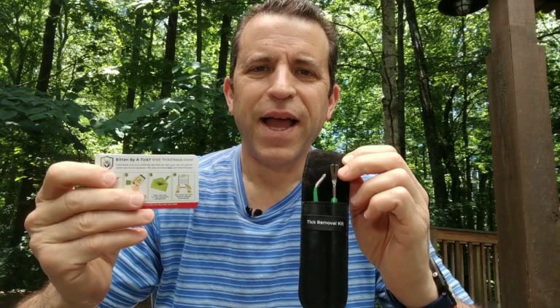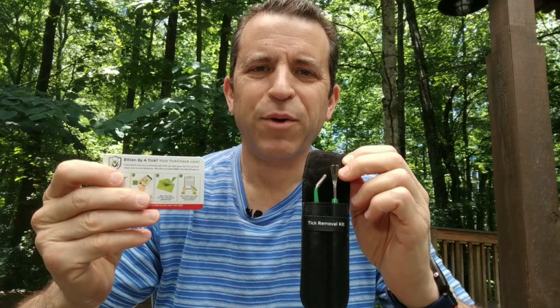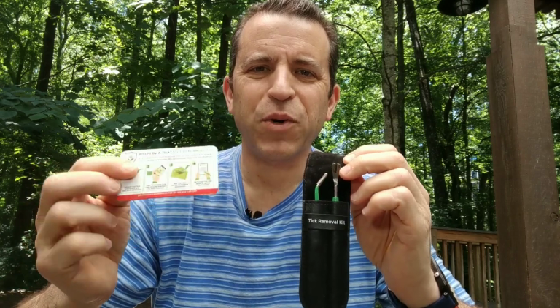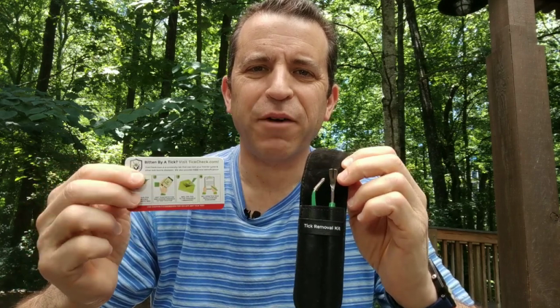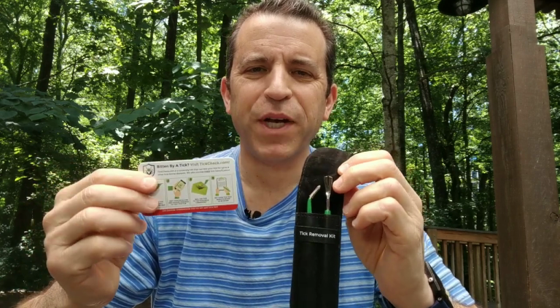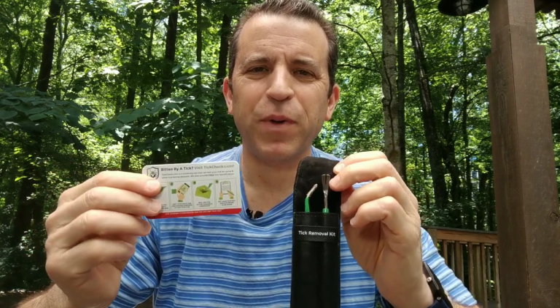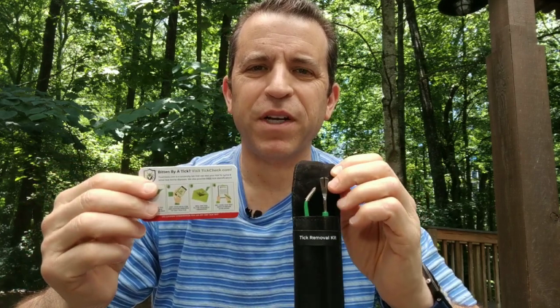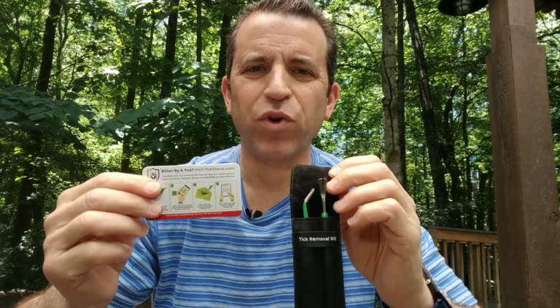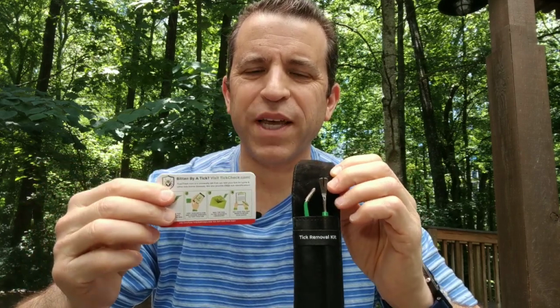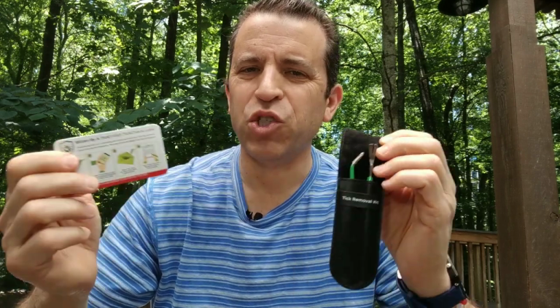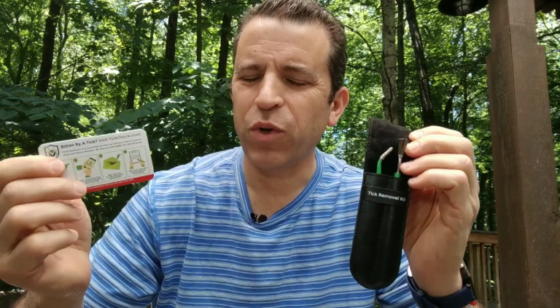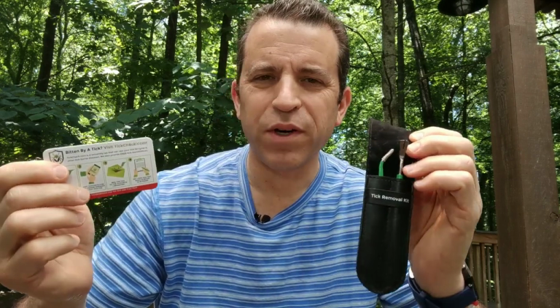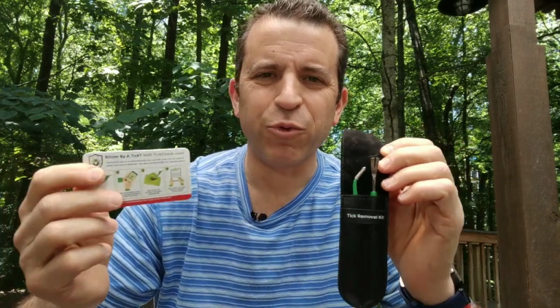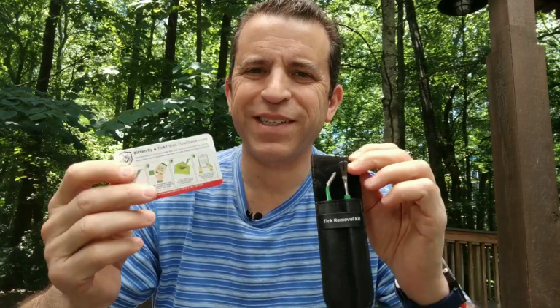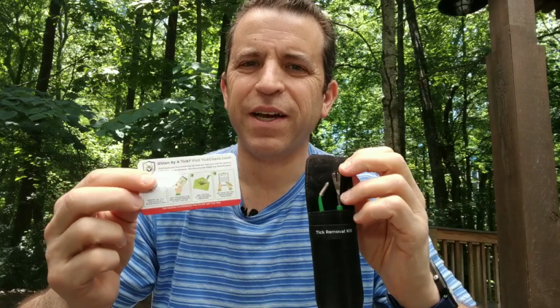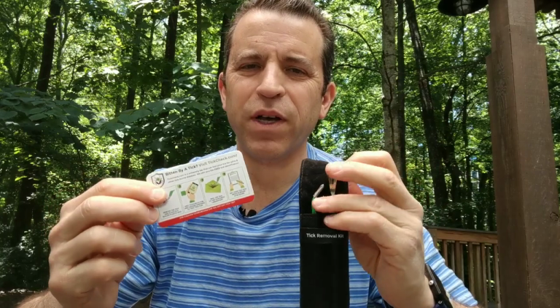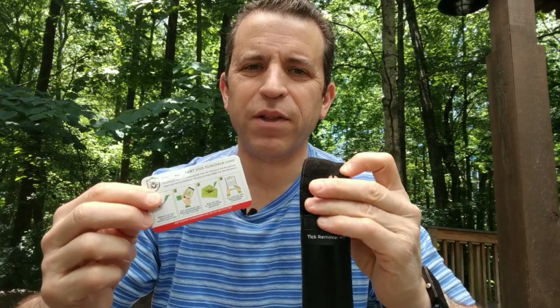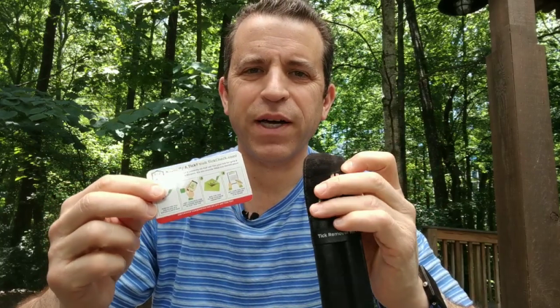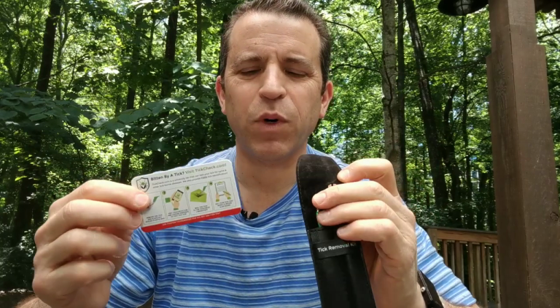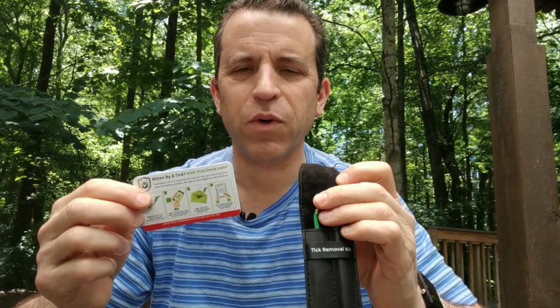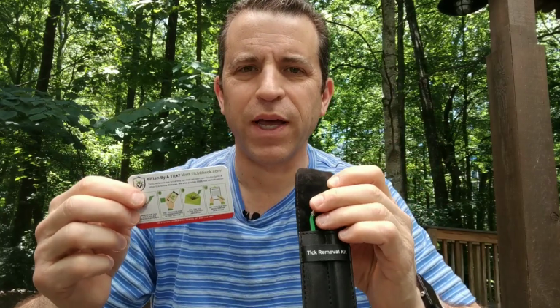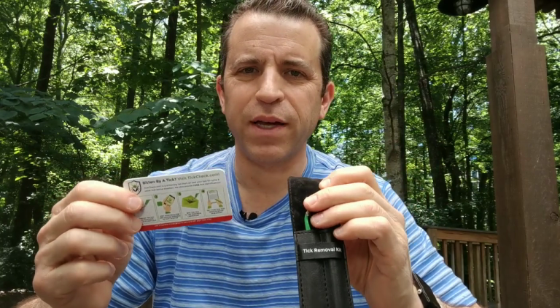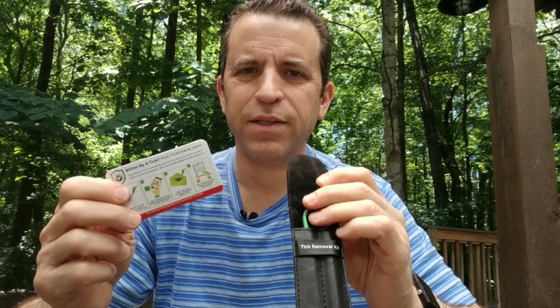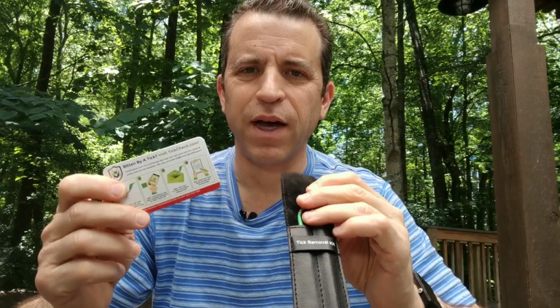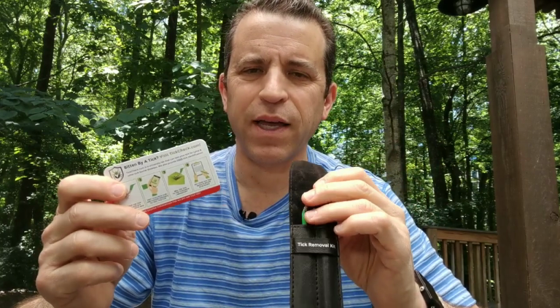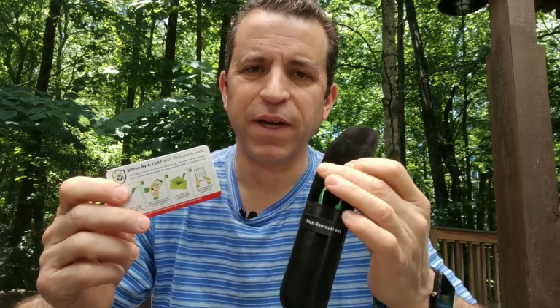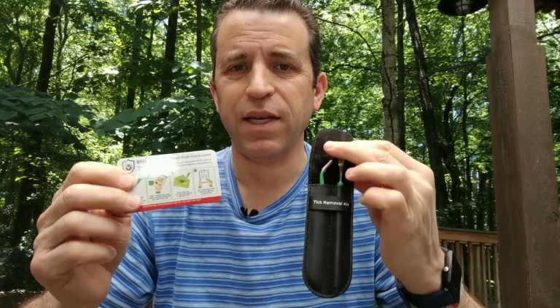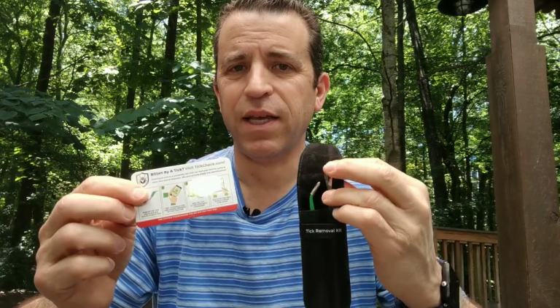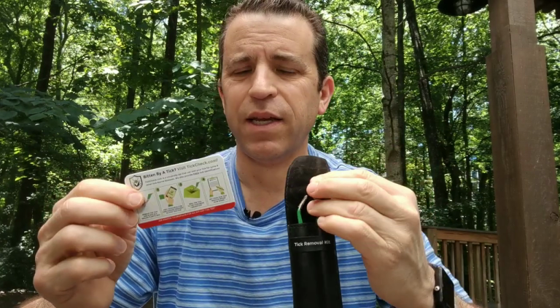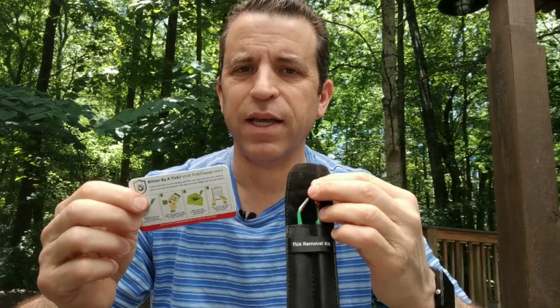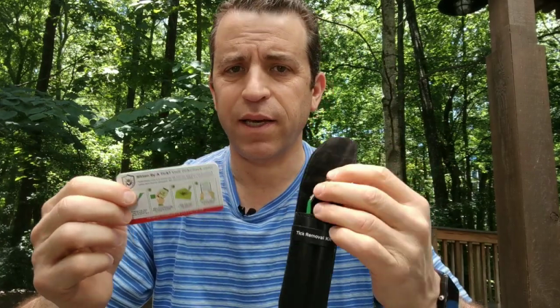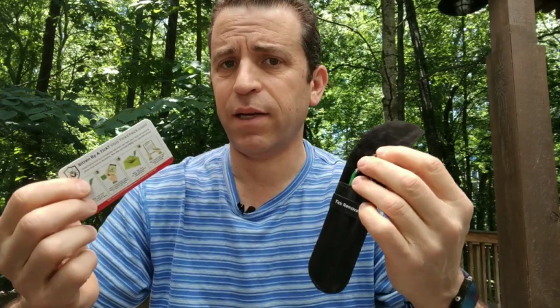Hey, what's going on everybody? Hope you're having a great day, enjoying the weather. Really excited — I'm going on another hike tomorrow and I invested in a tick kit.